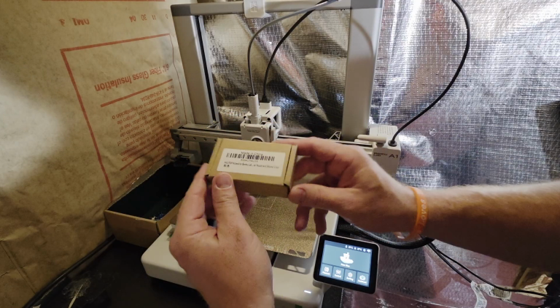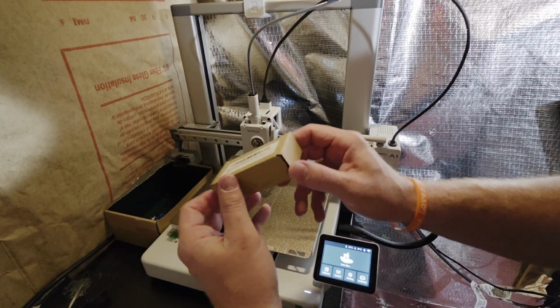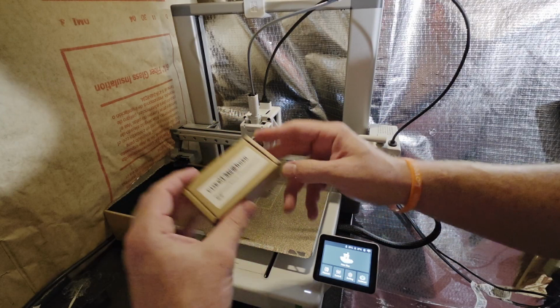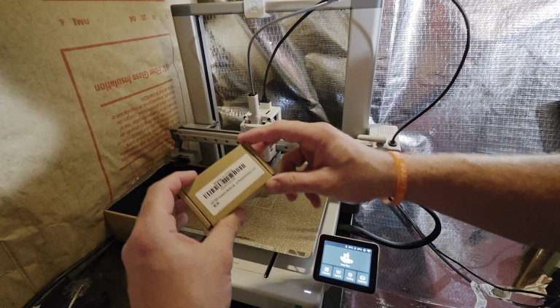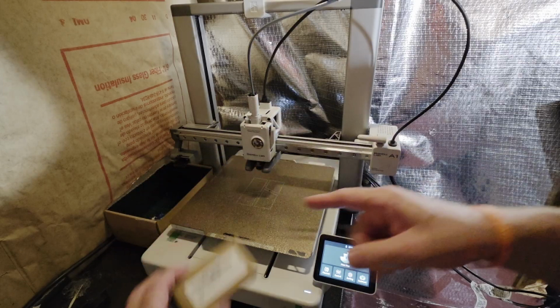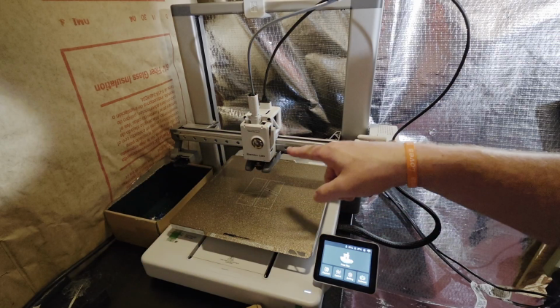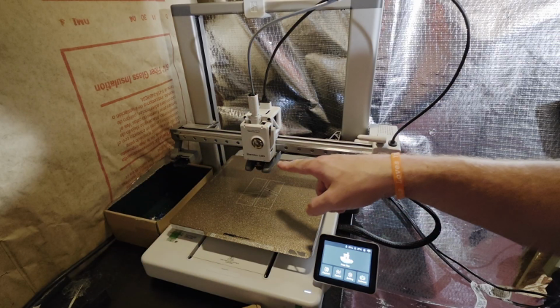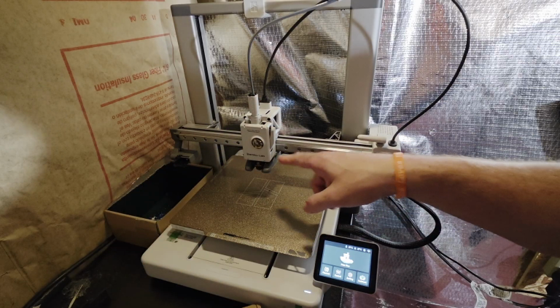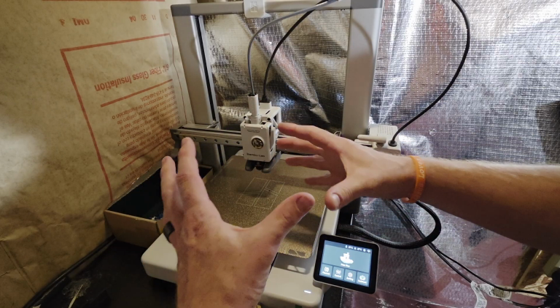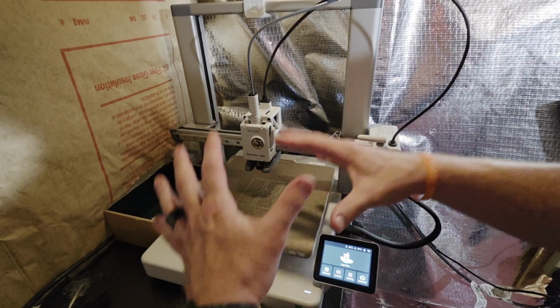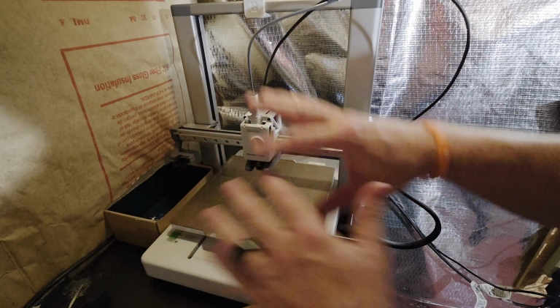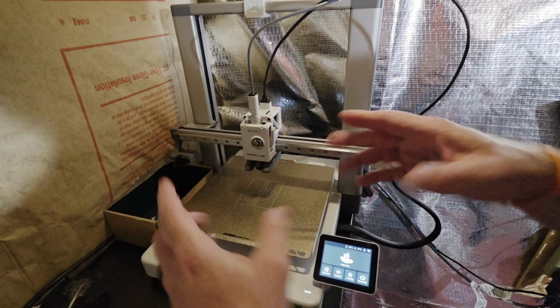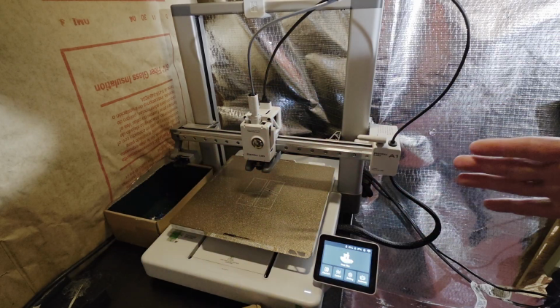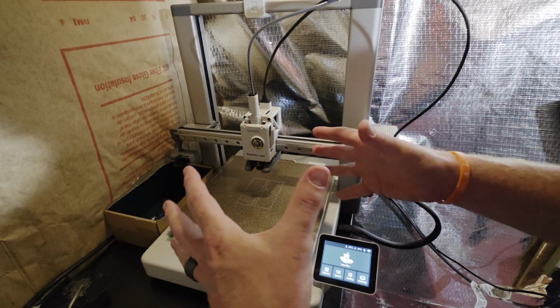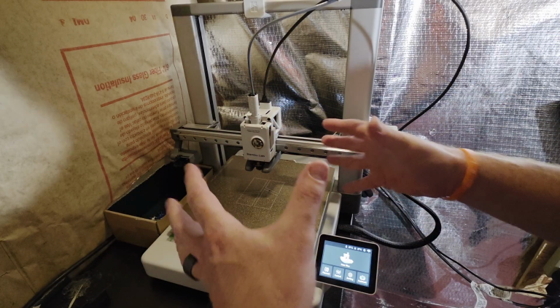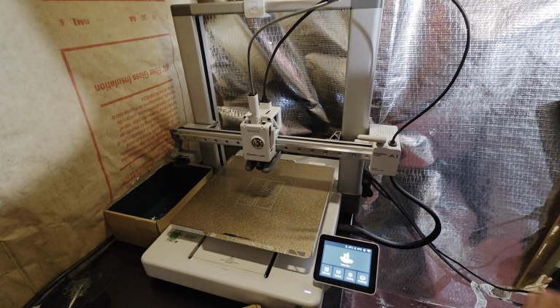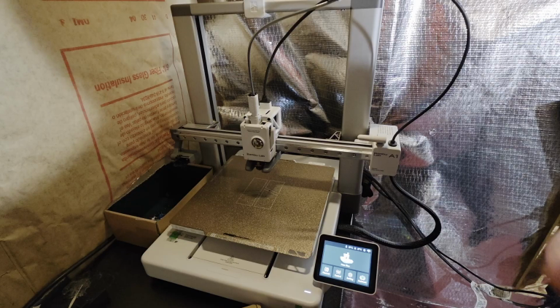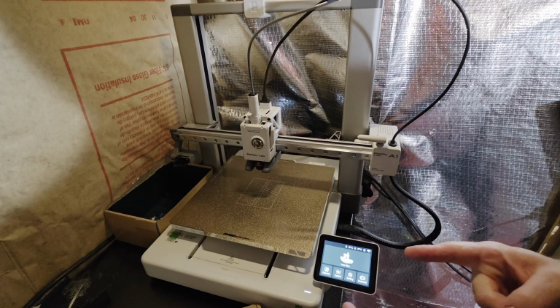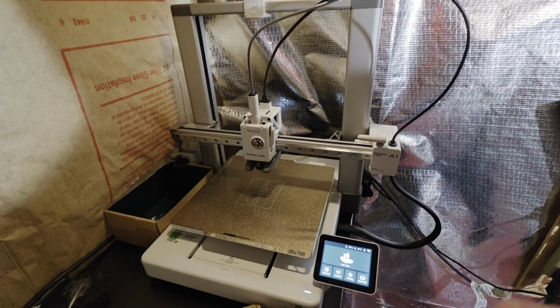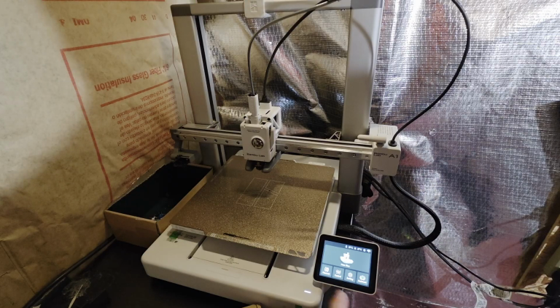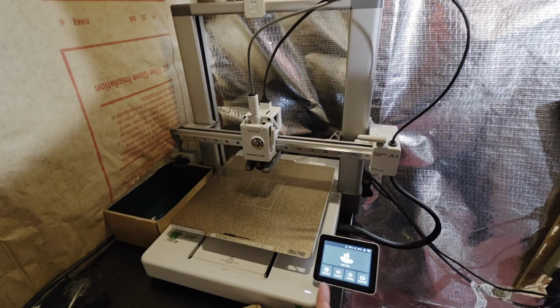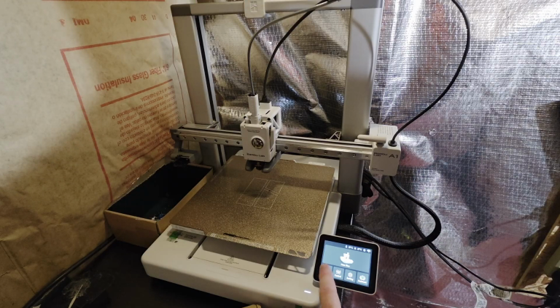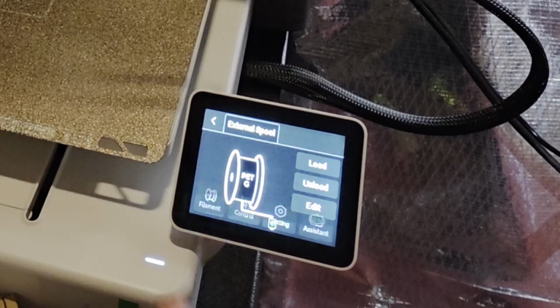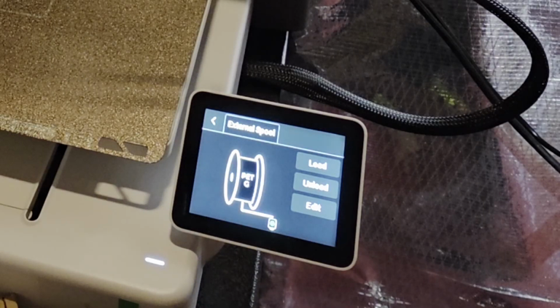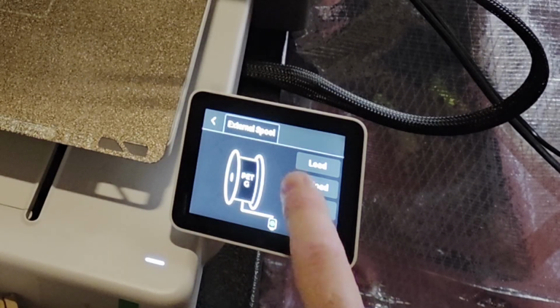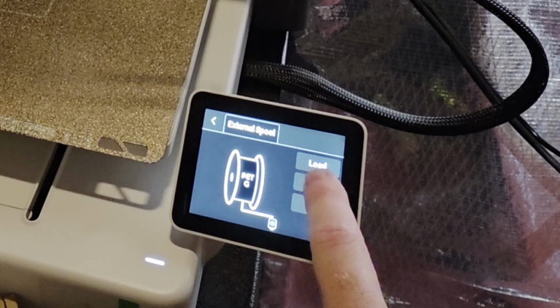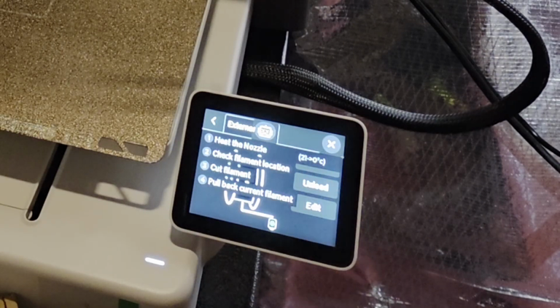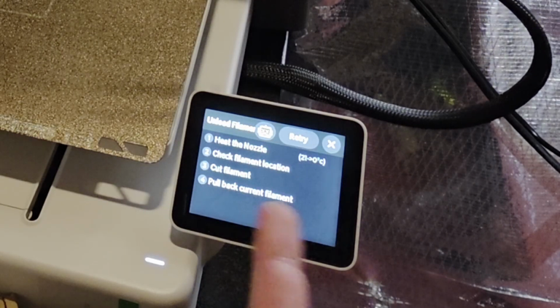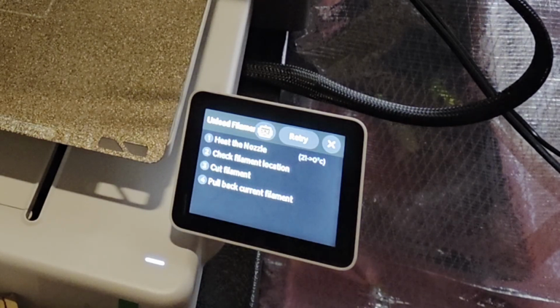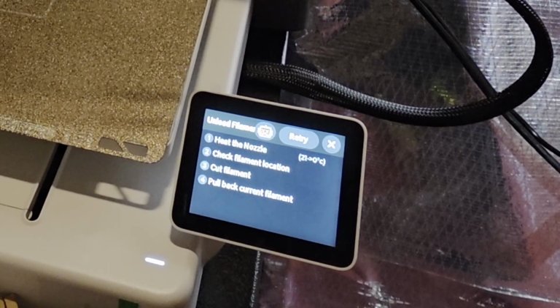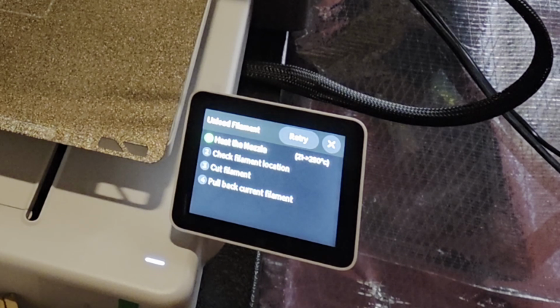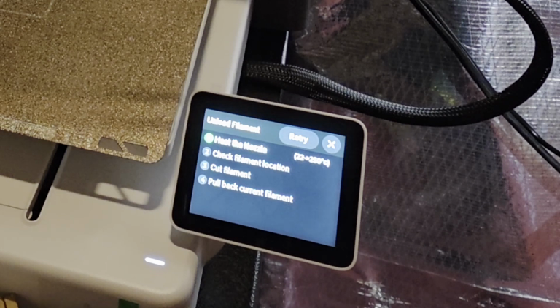I keep this thing downstairs in my basement to keep it away from all my kiddos, so the lighting isn't that great down here but I'll do my best. The first step is going to be to unload your filament — go into settings, click on filament, and click on unload. Wait for it to finish unloading.